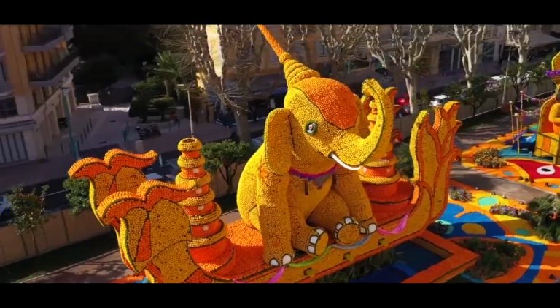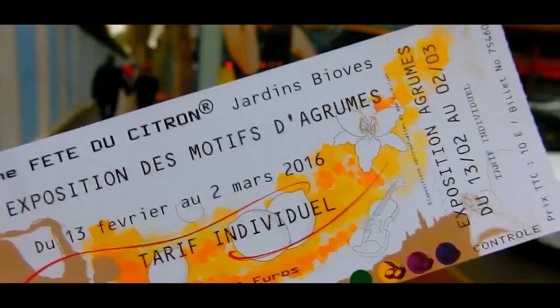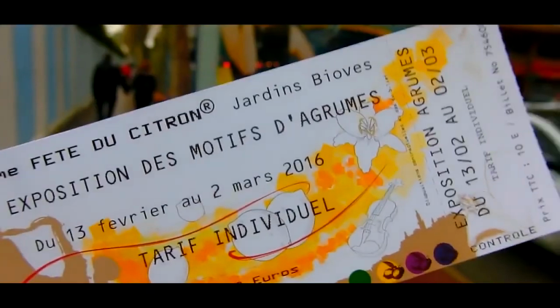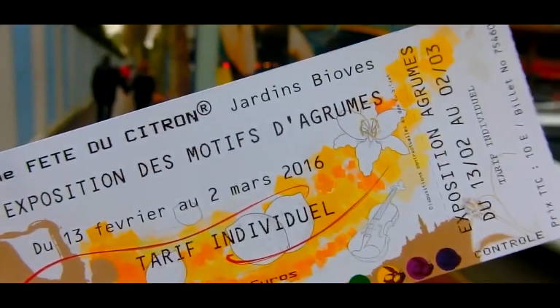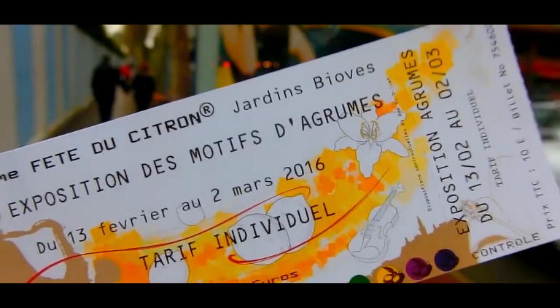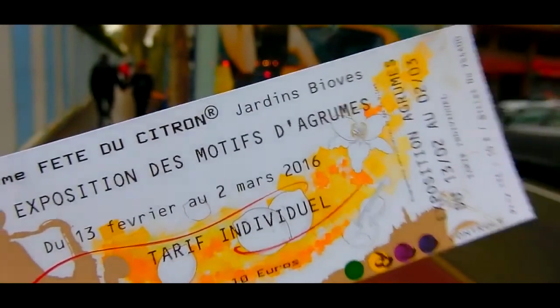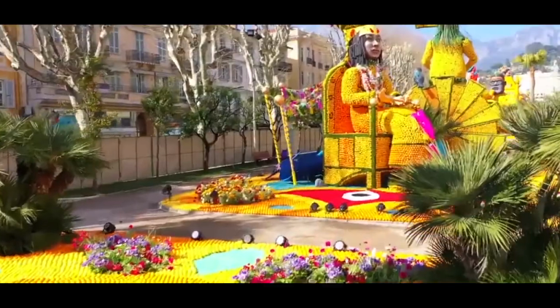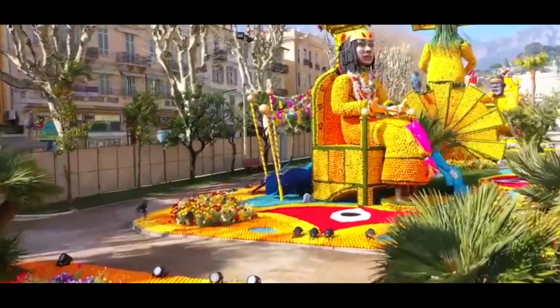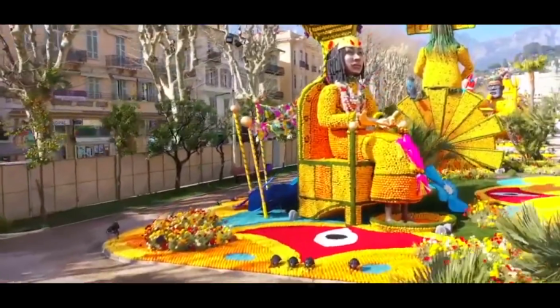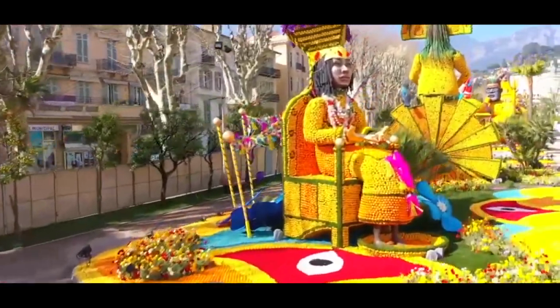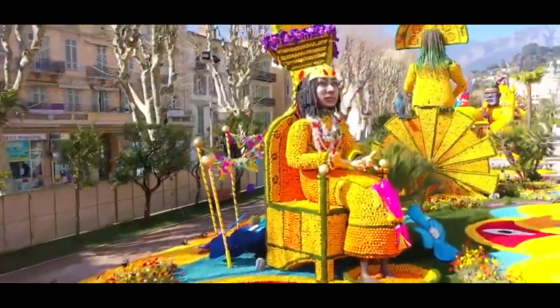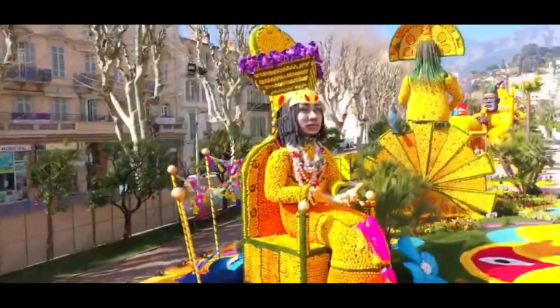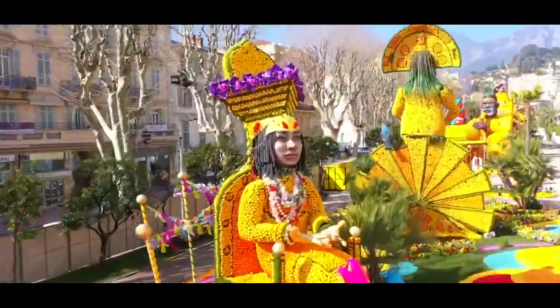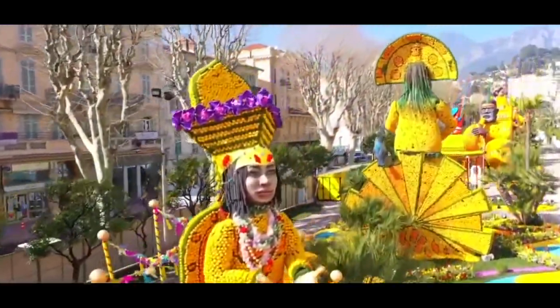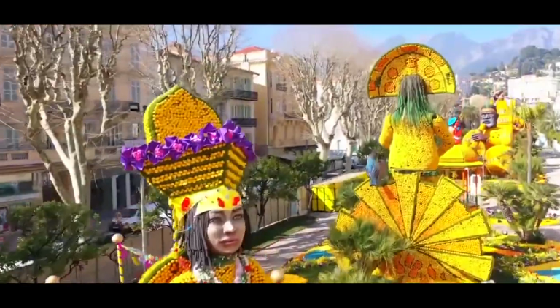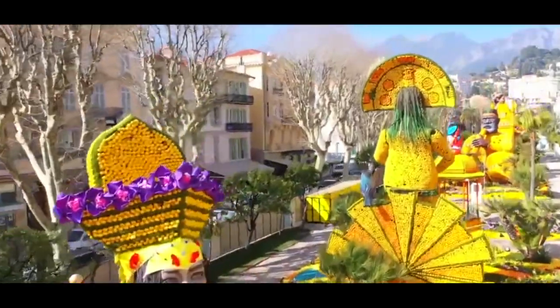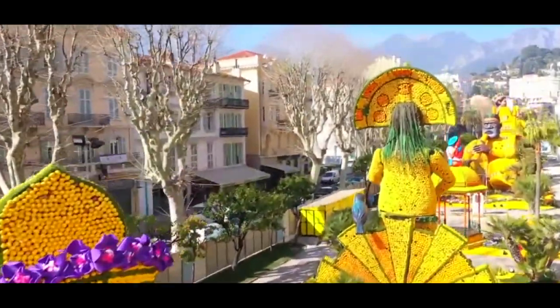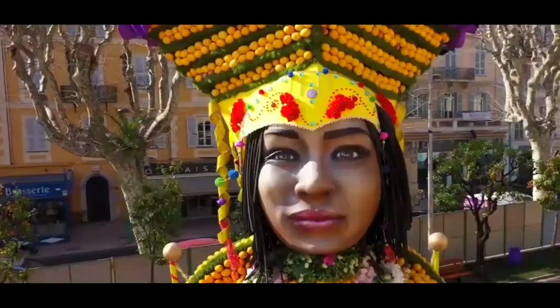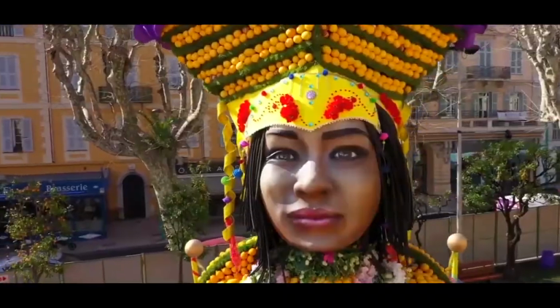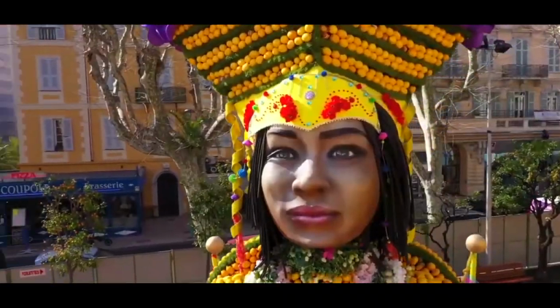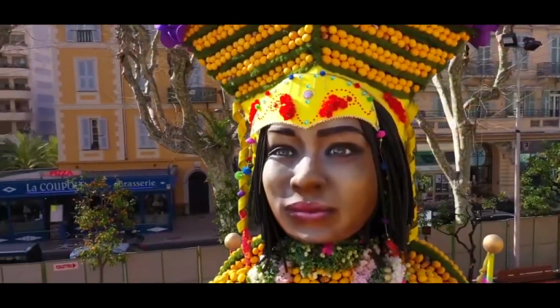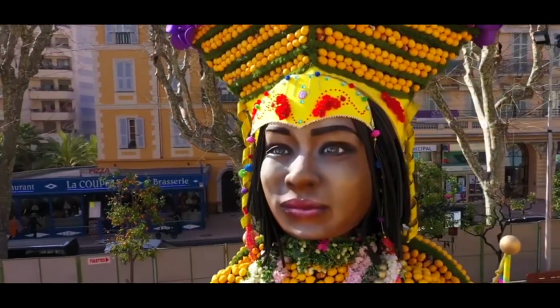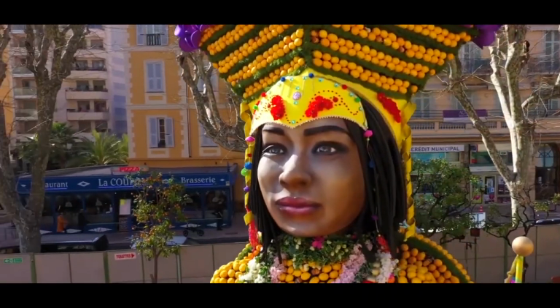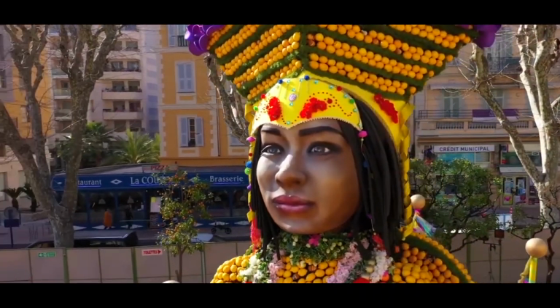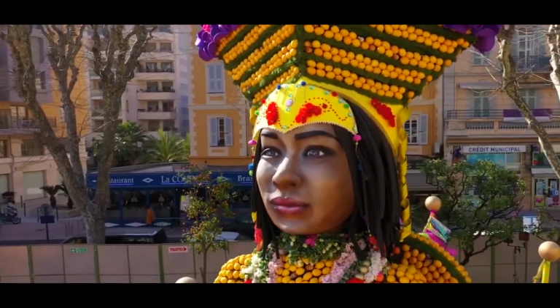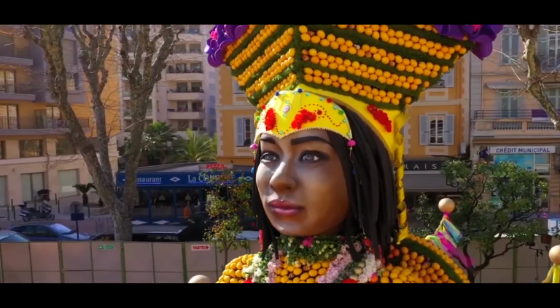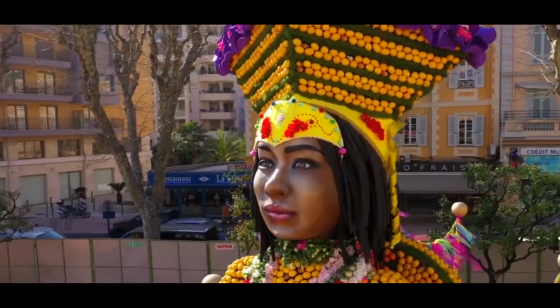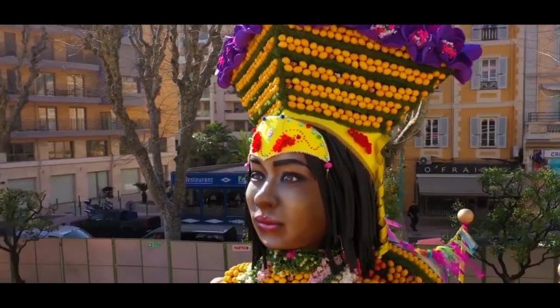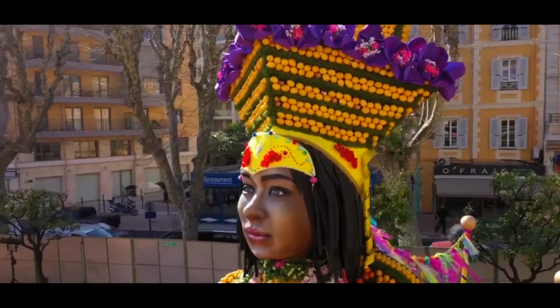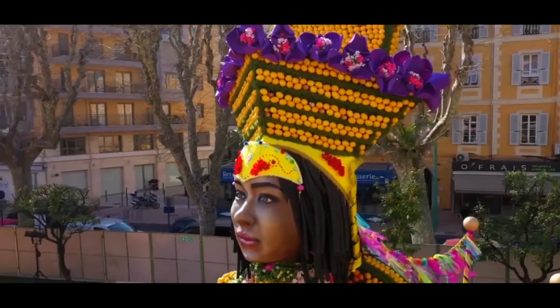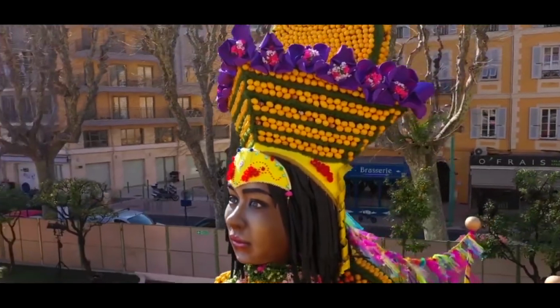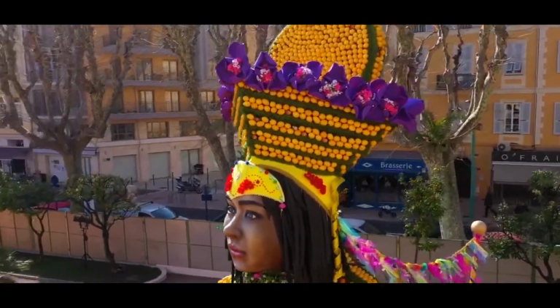Every February to March, the people of Montand celebrate their lemons and oranges with a three-week-long lemon festival that attracts over 200,000 visitors.